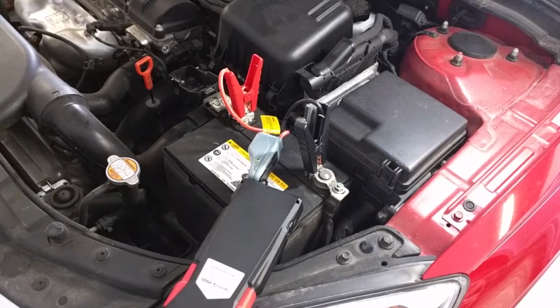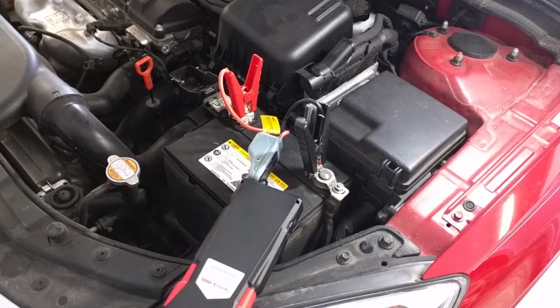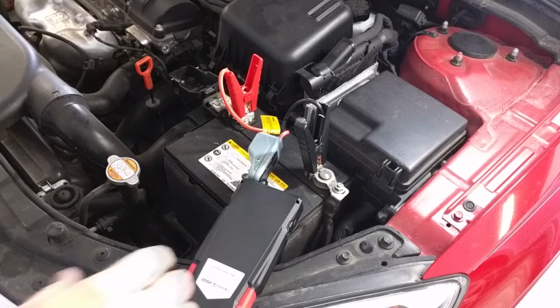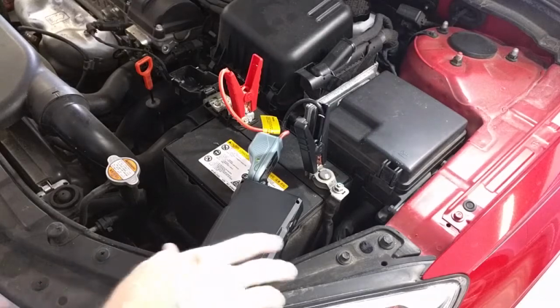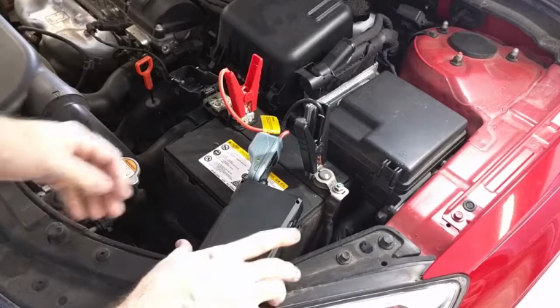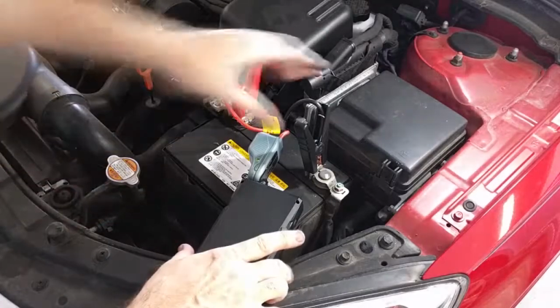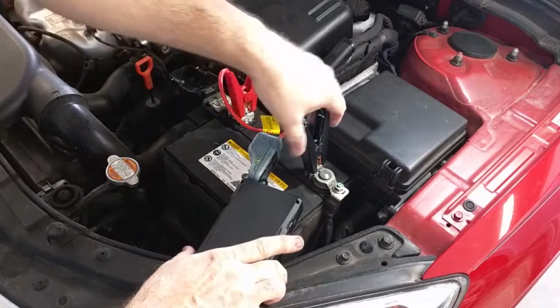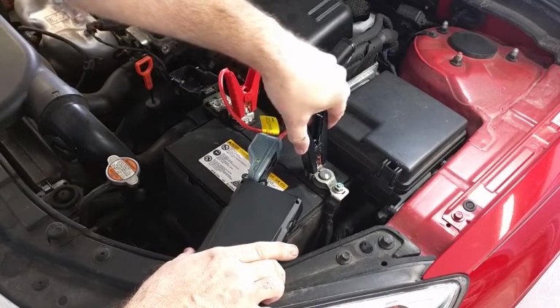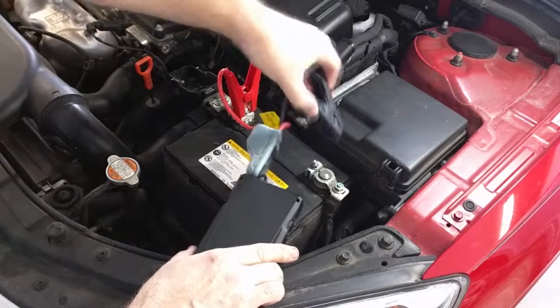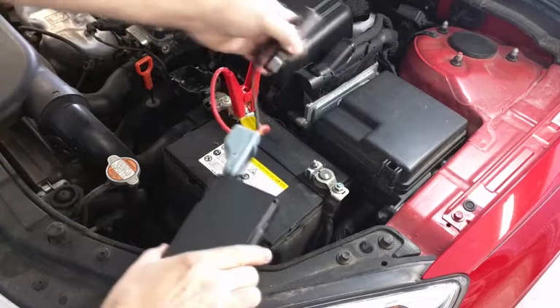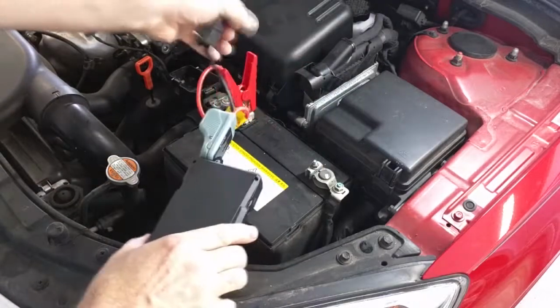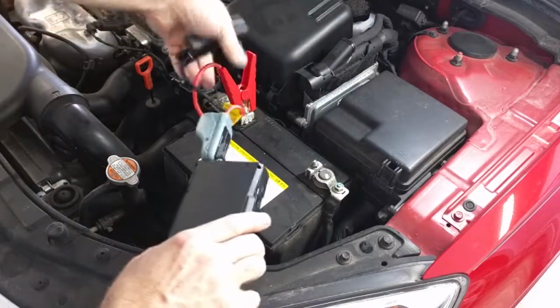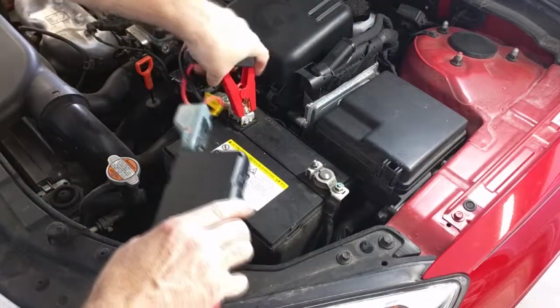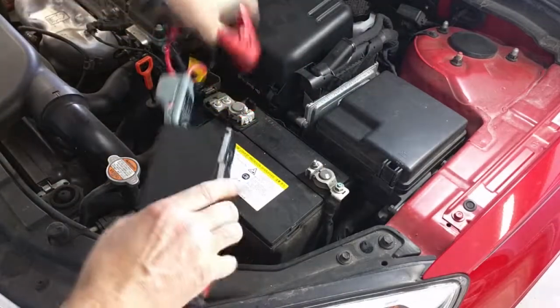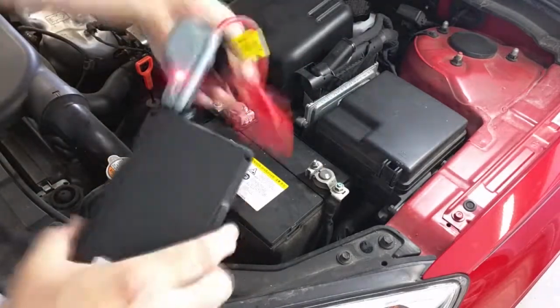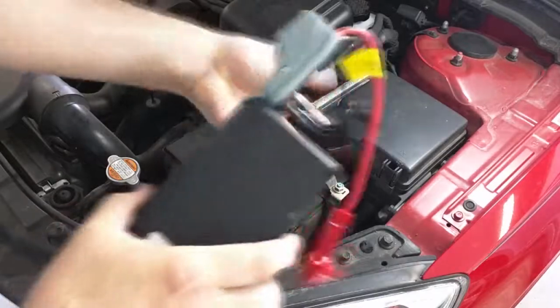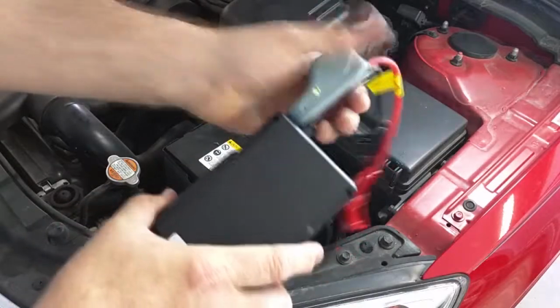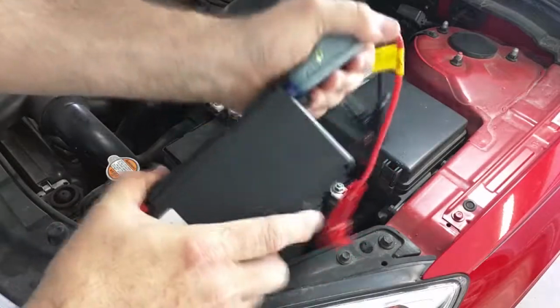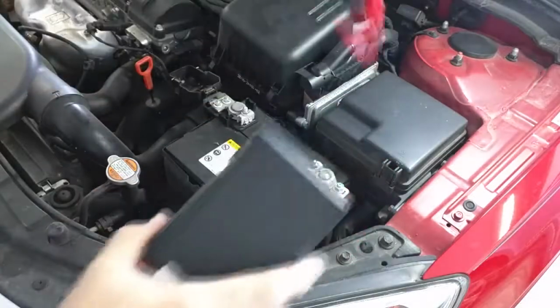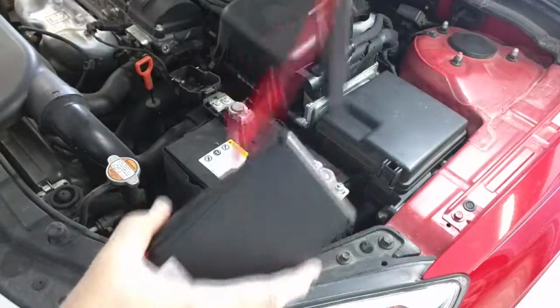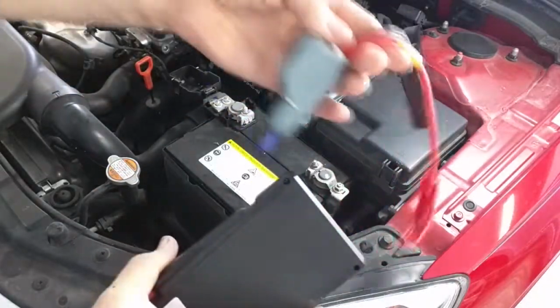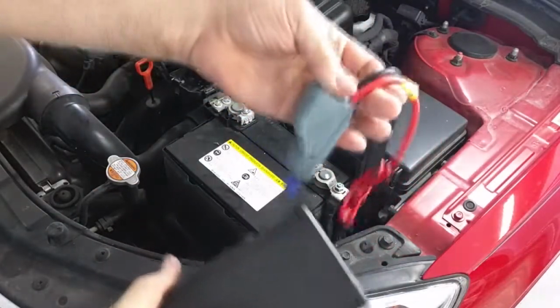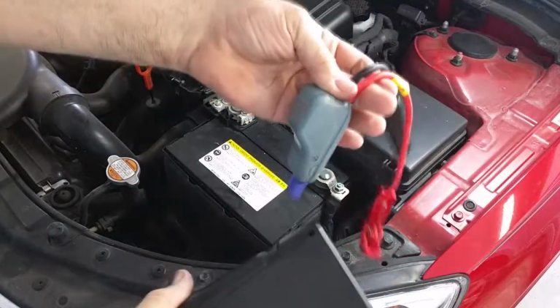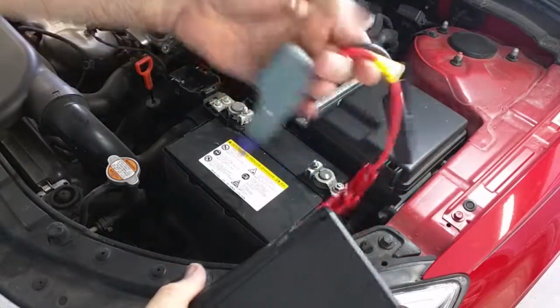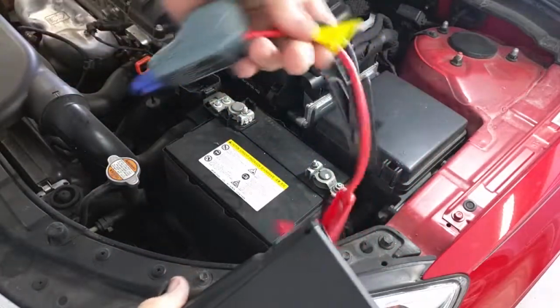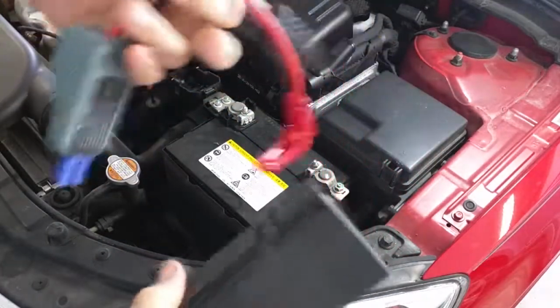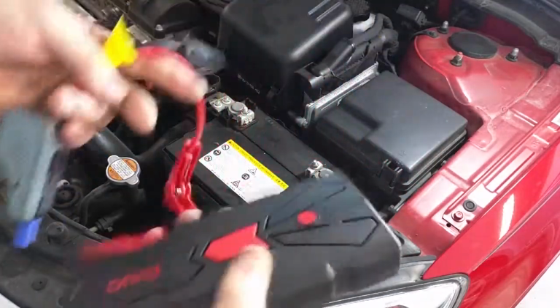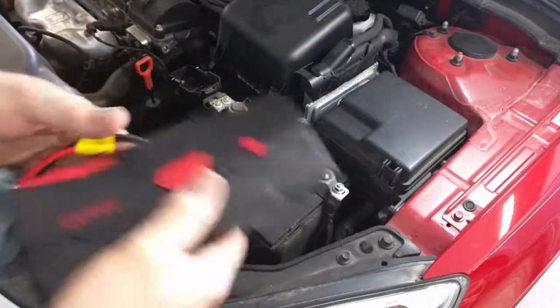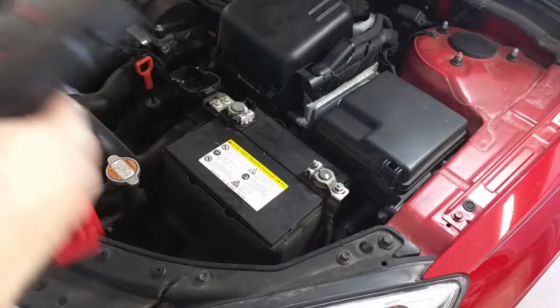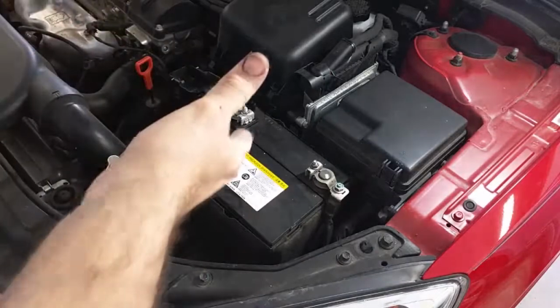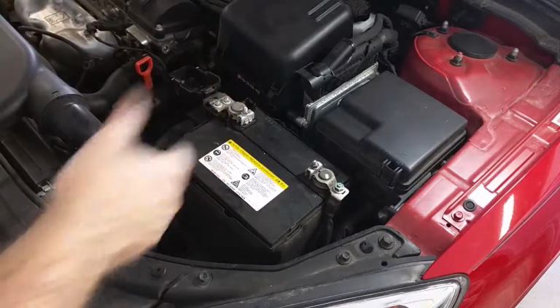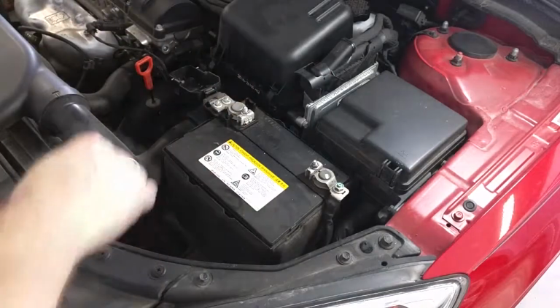Once the car starts, disconnect your terminals, unplug the adapter, and you're all set — you've successfully started your car.